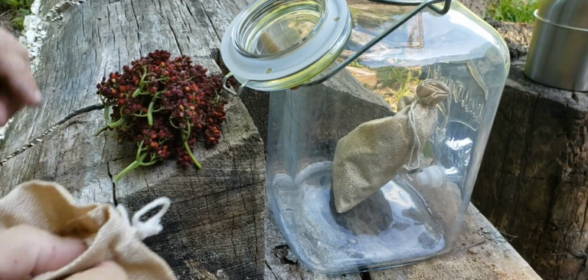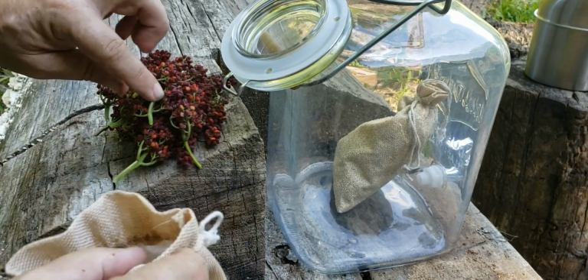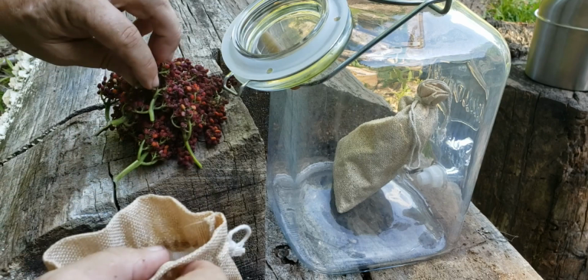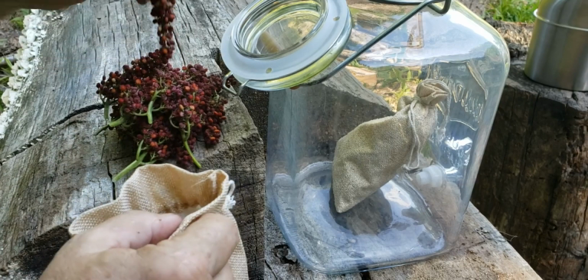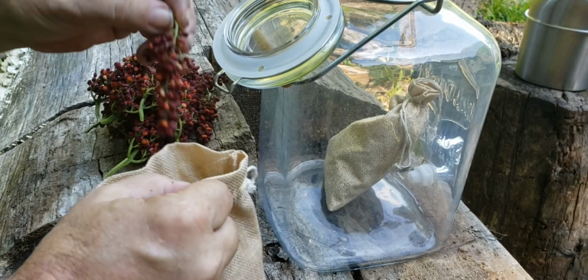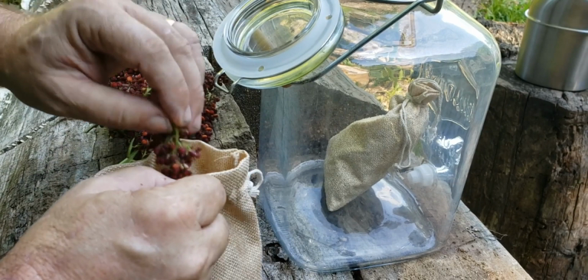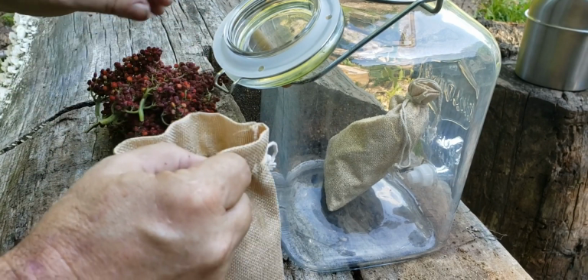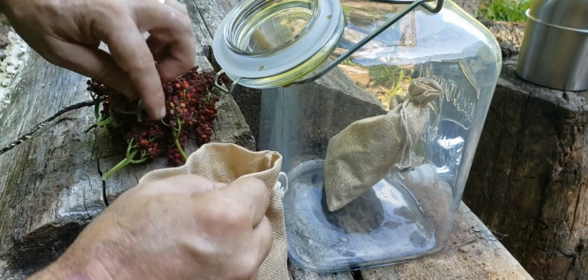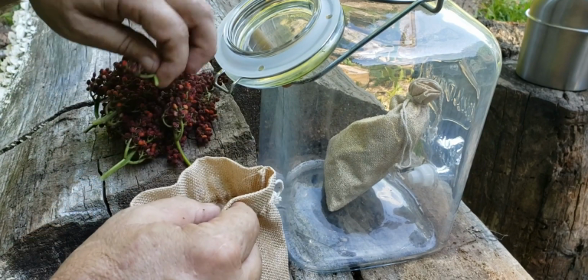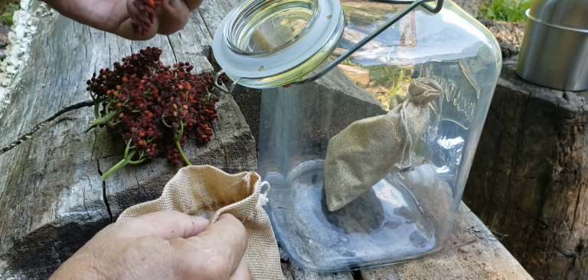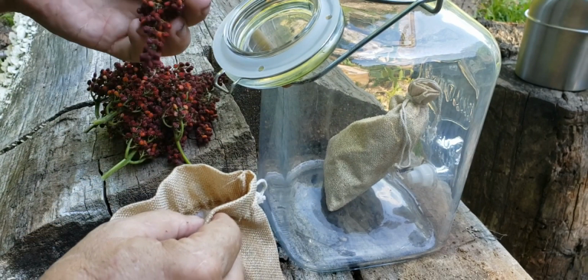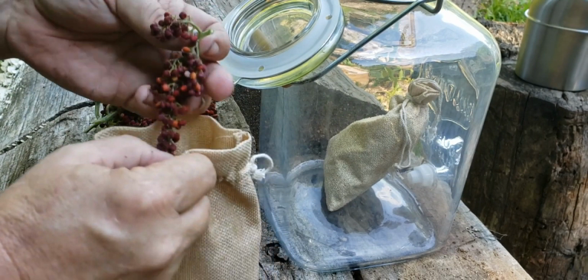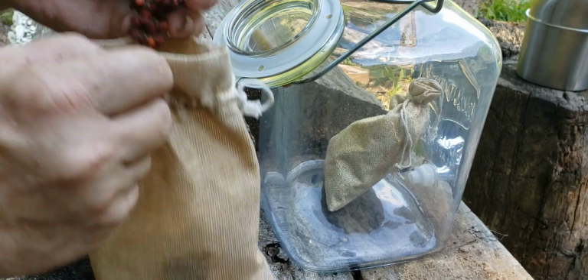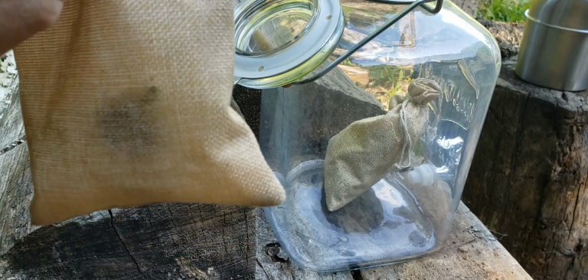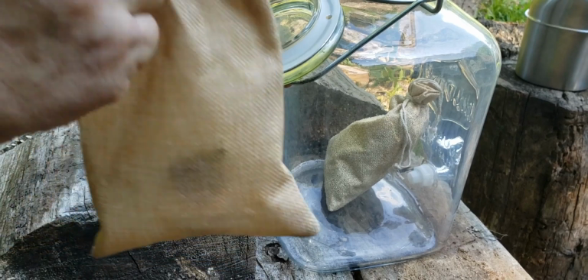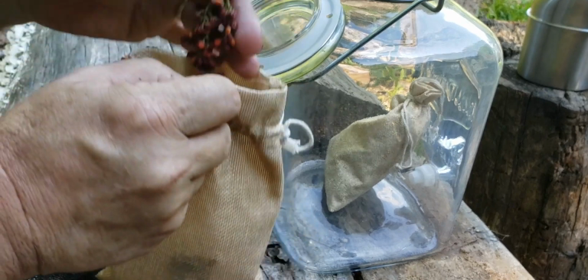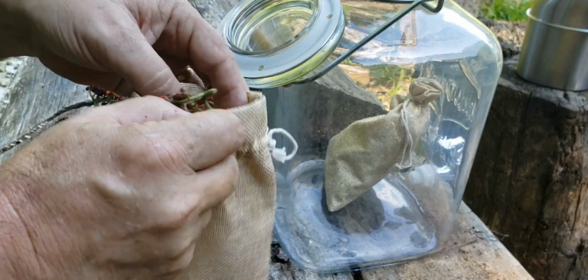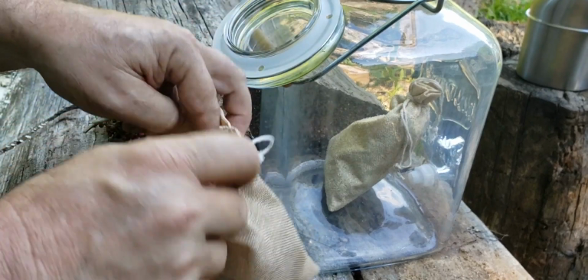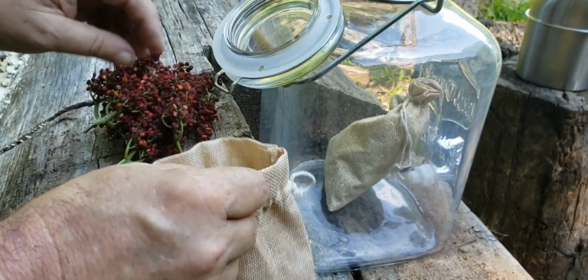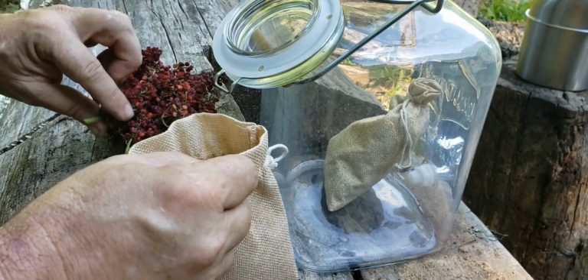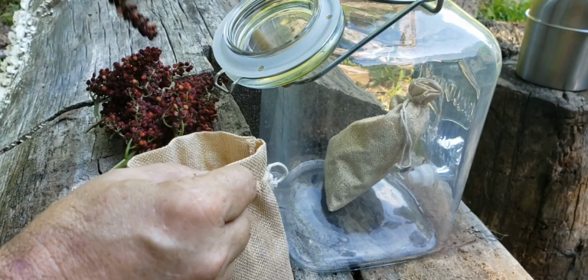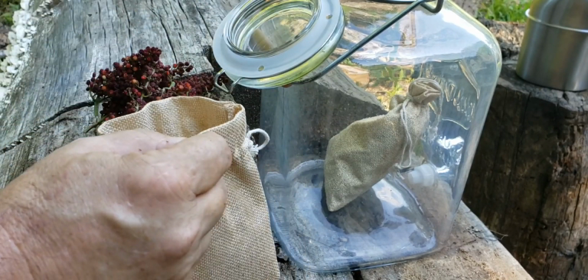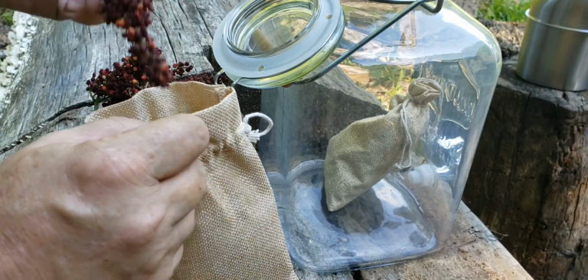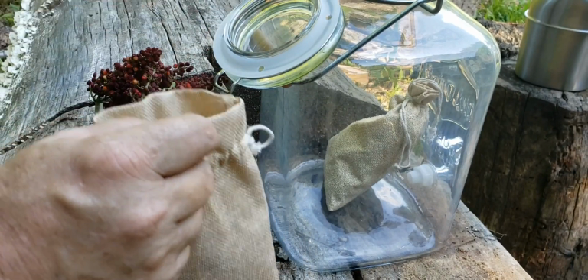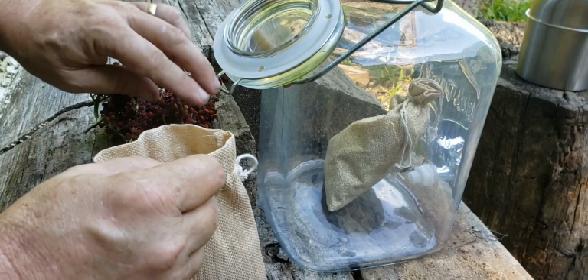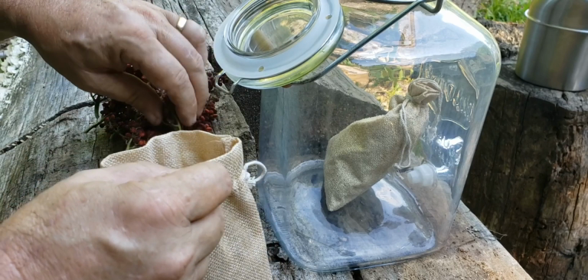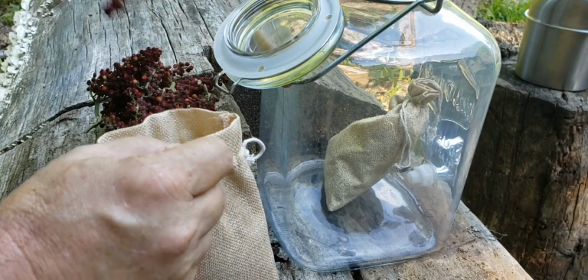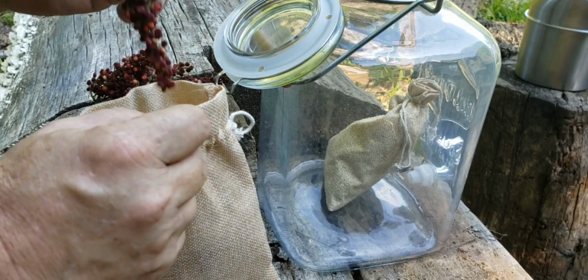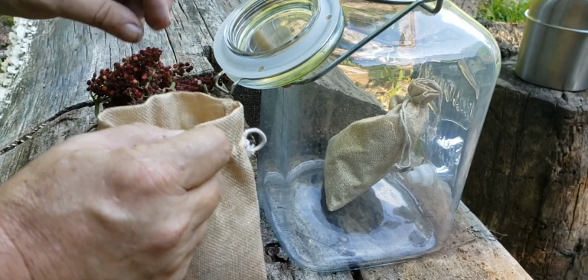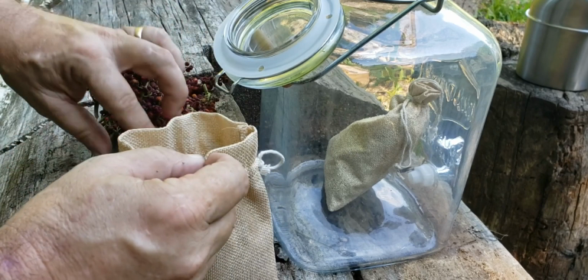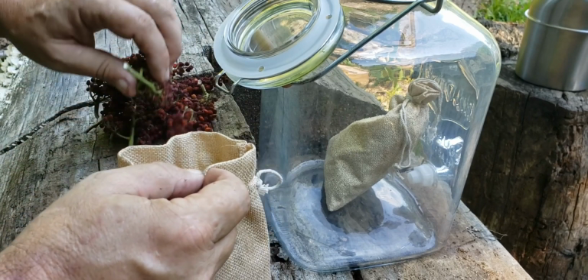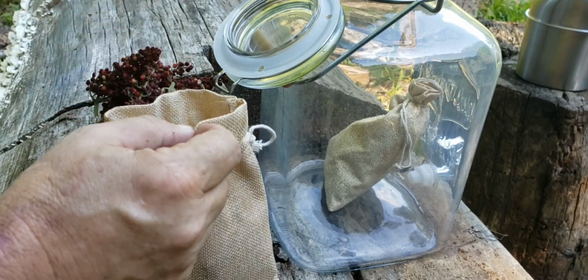Alright, I've got the first one done and in the jar. One word of caution: when you're doing this, make sure you're checking well for critters in there. I just pulled two stink bugs out of here.